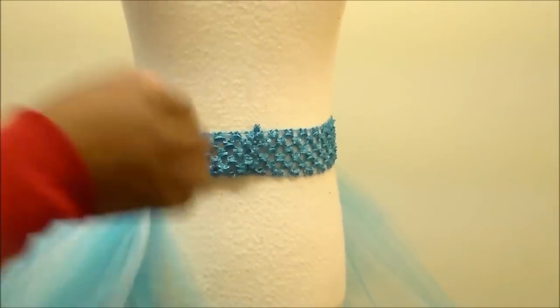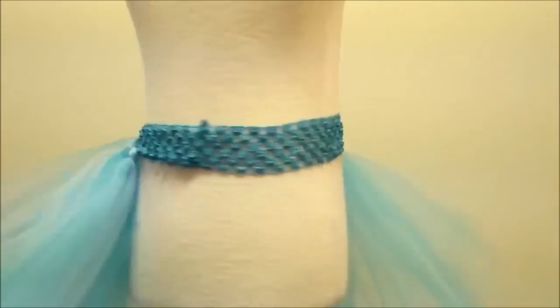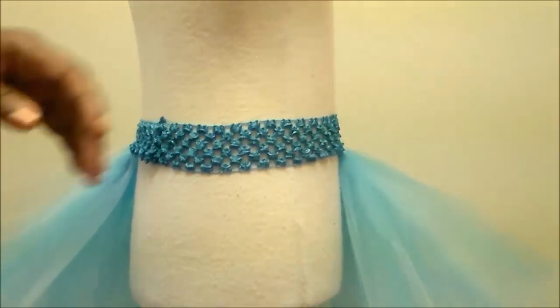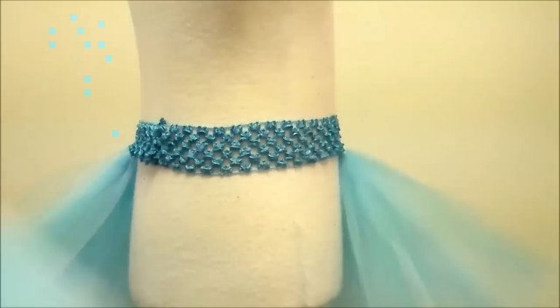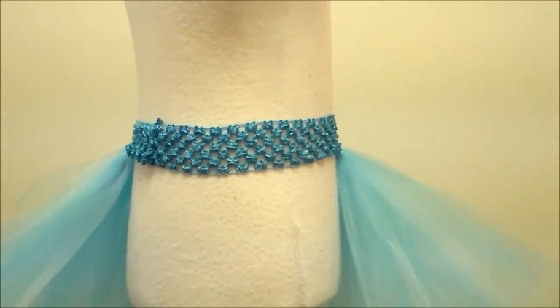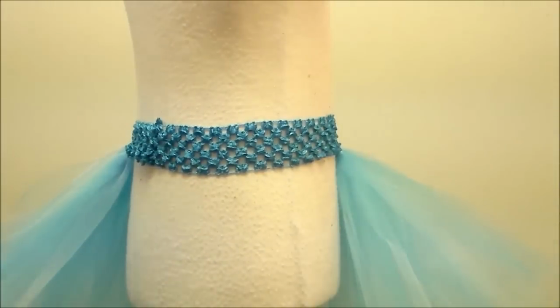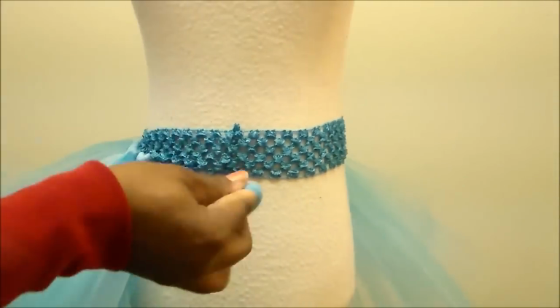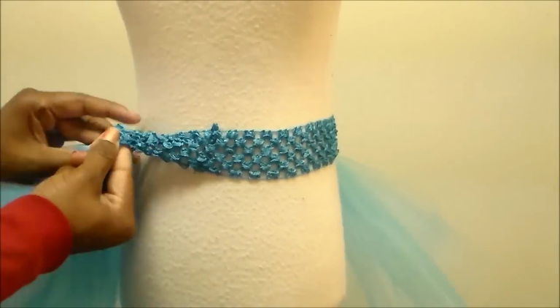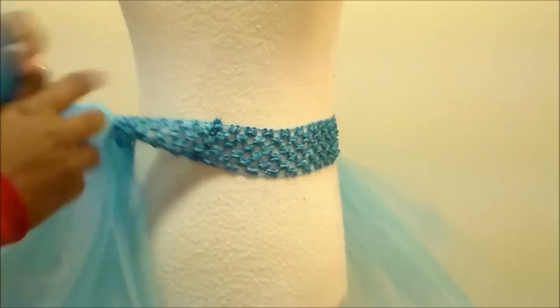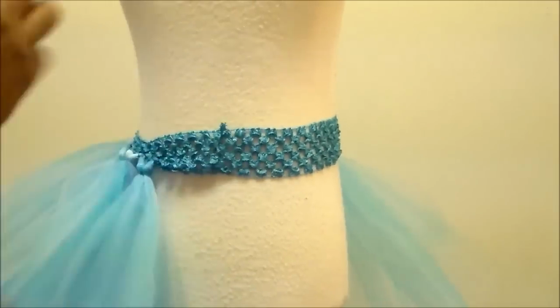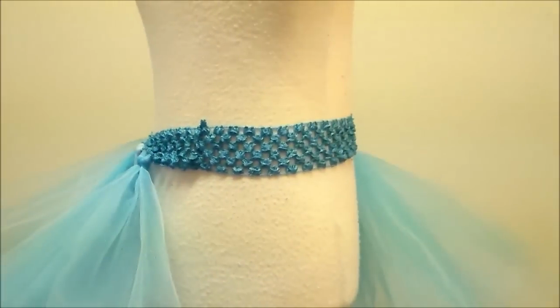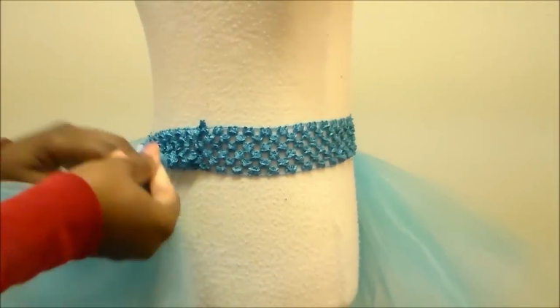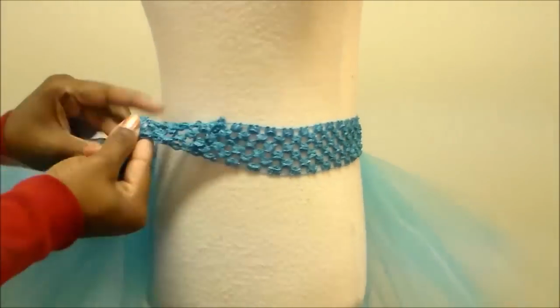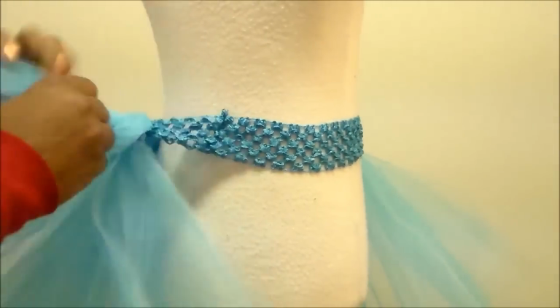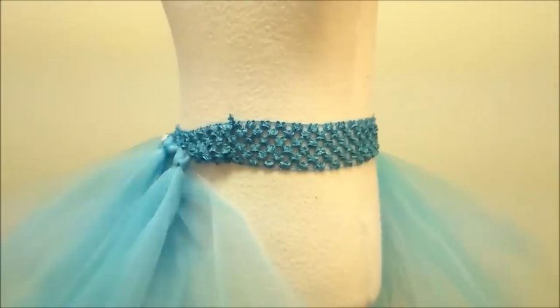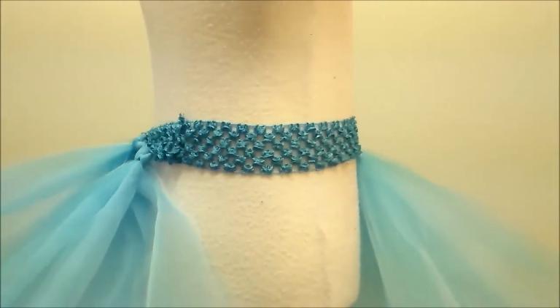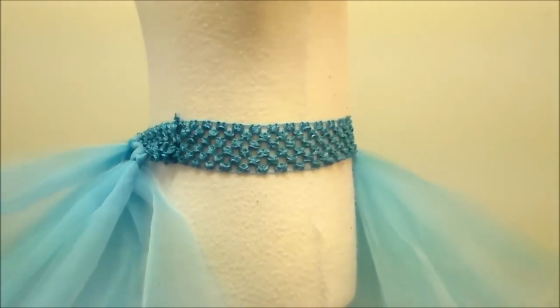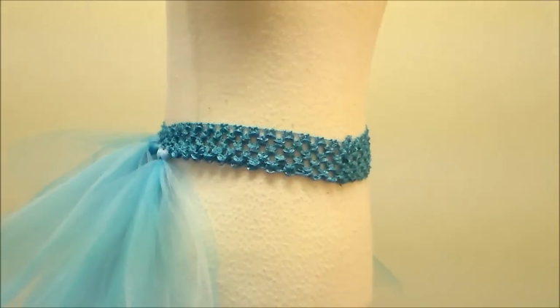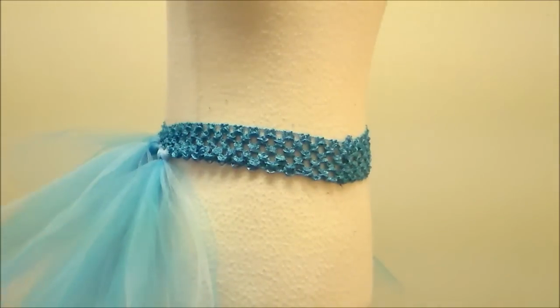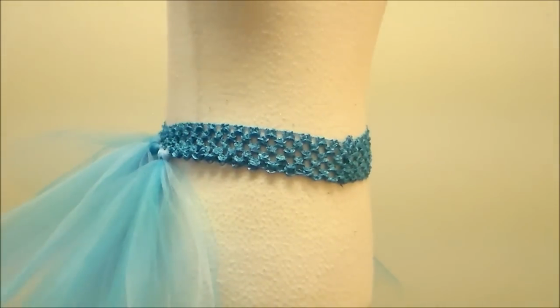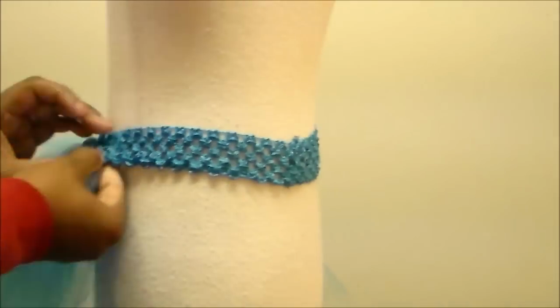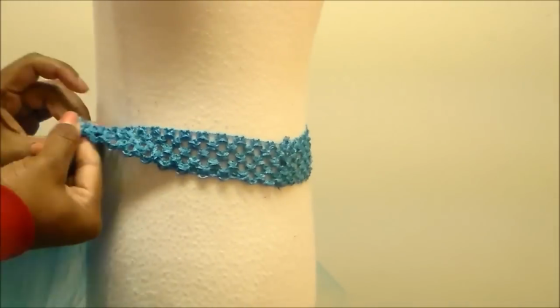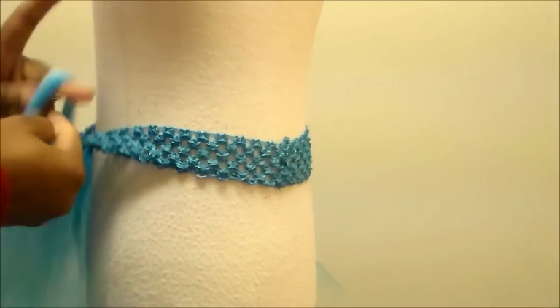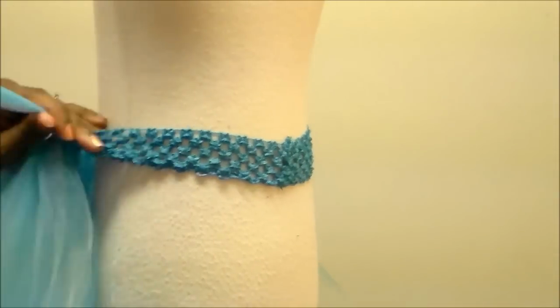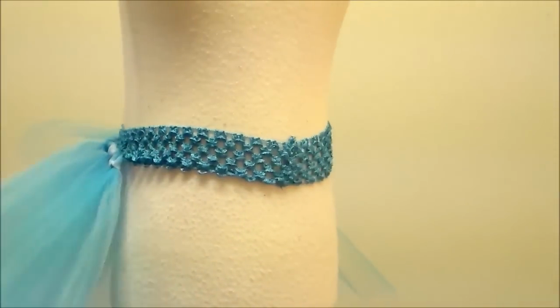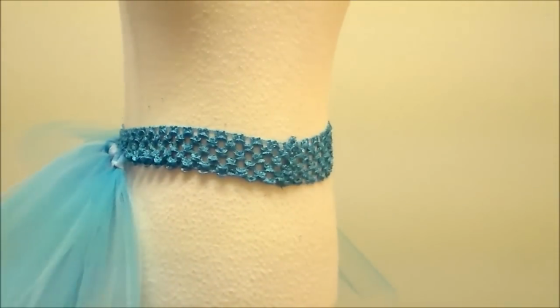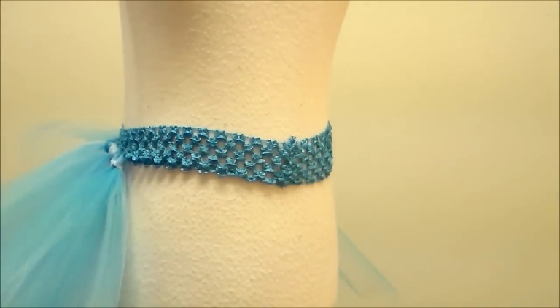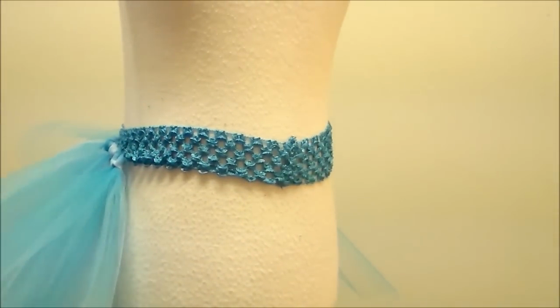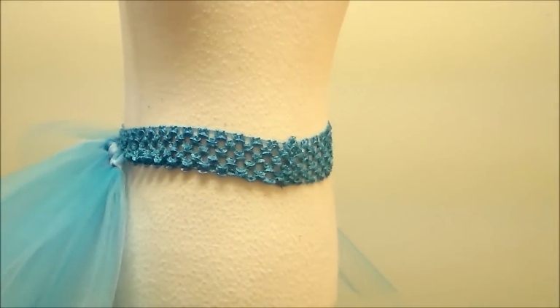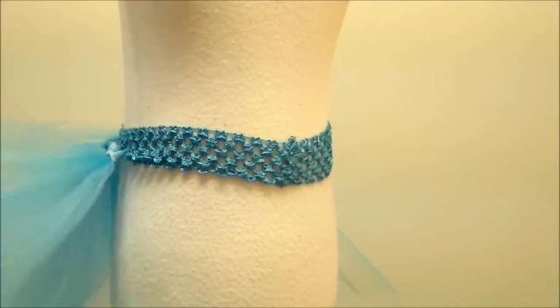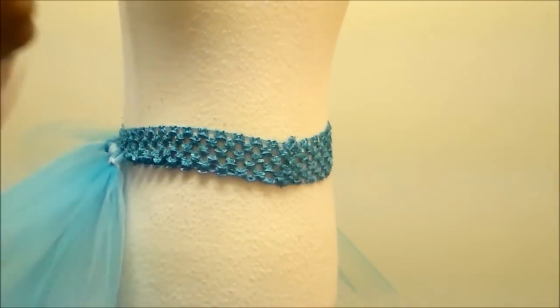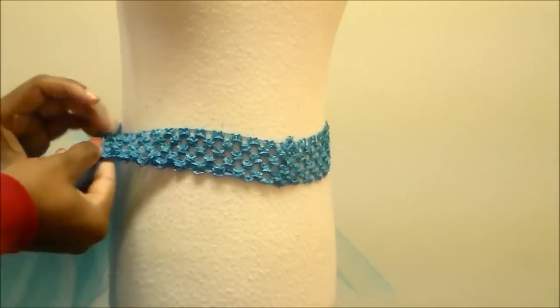The colors that I used — I used two teal and one white. This would be great for a frozen tutu or Elsa inspired tutu. You can make the tutu as long or as short as you'd like to.